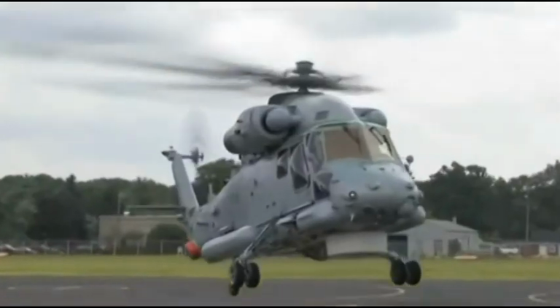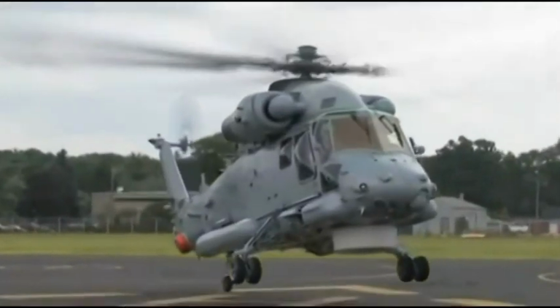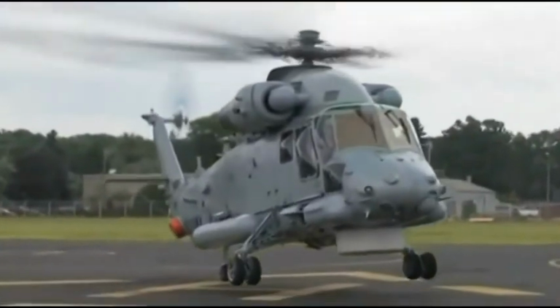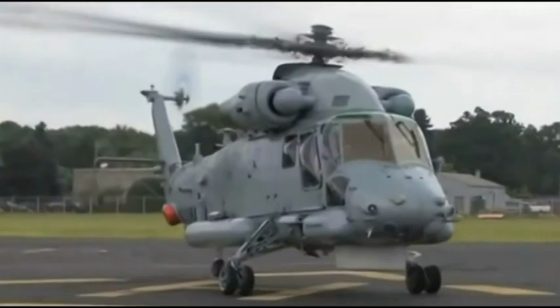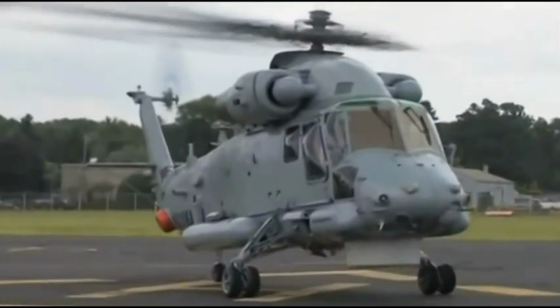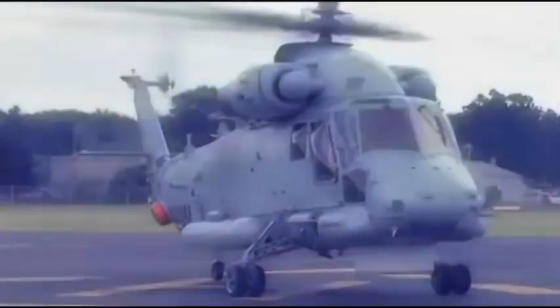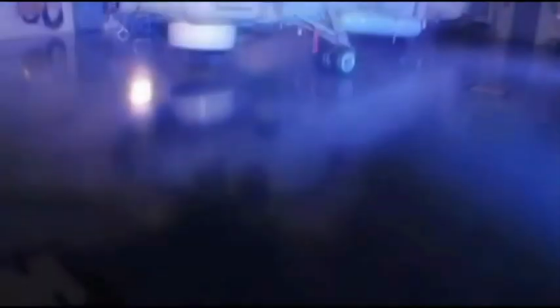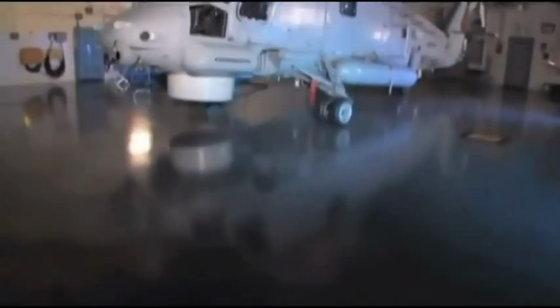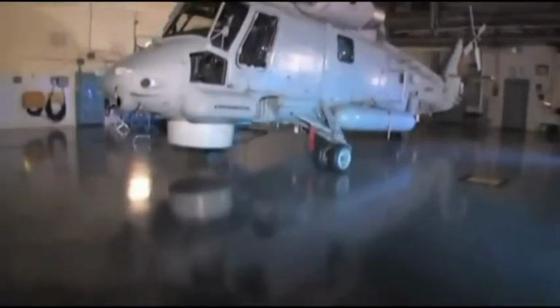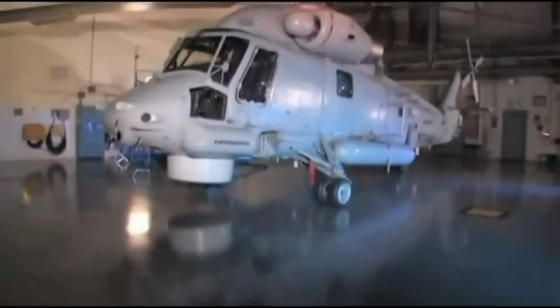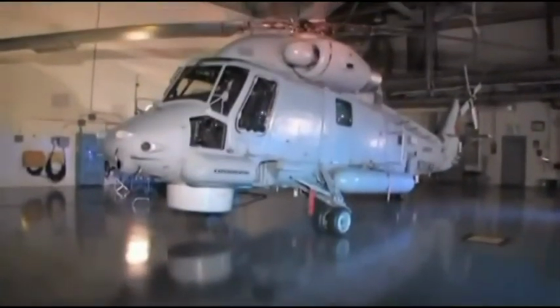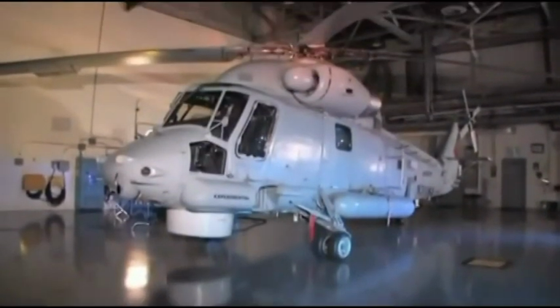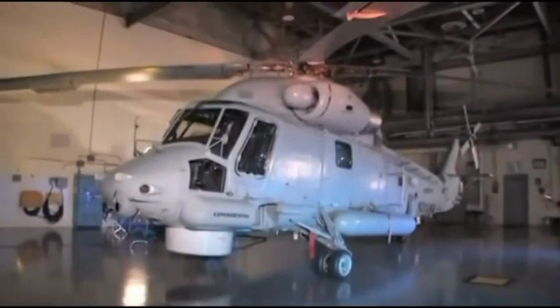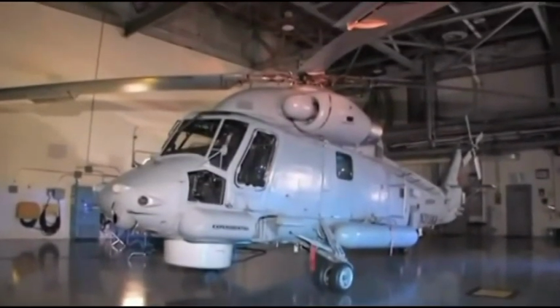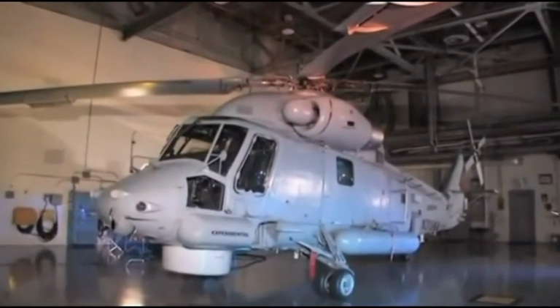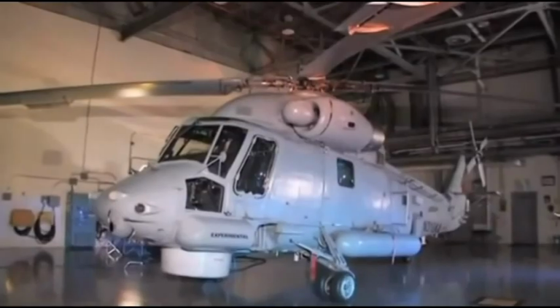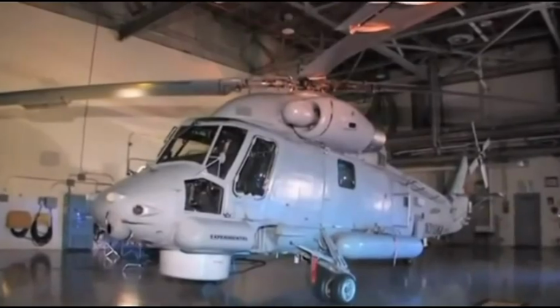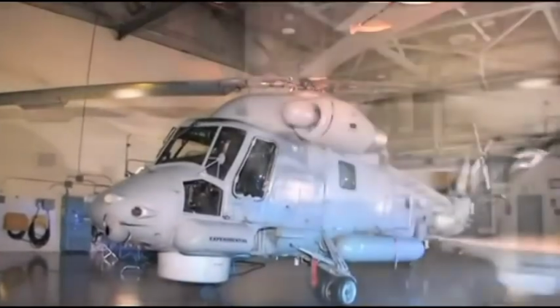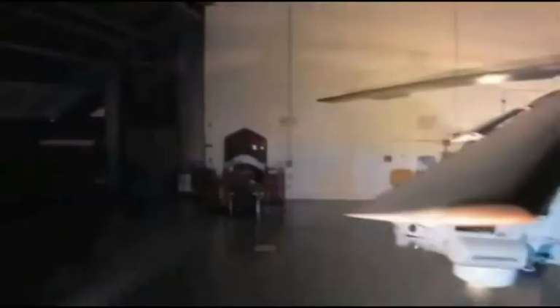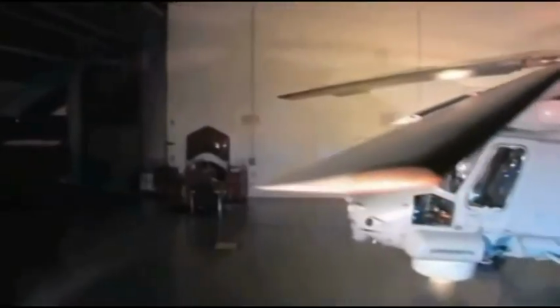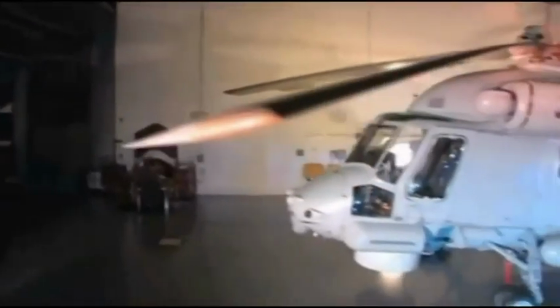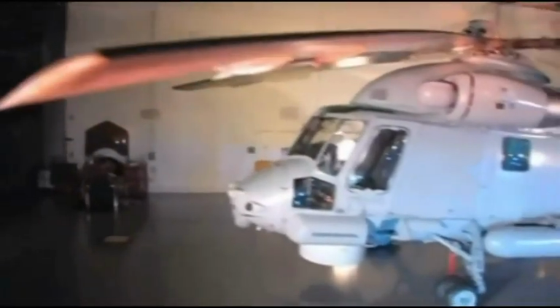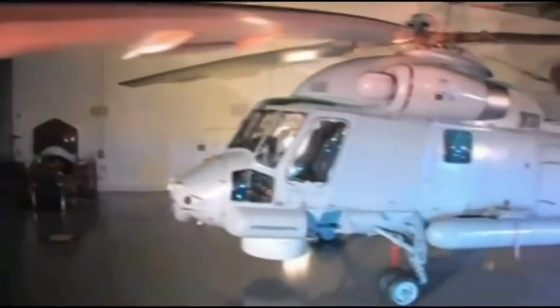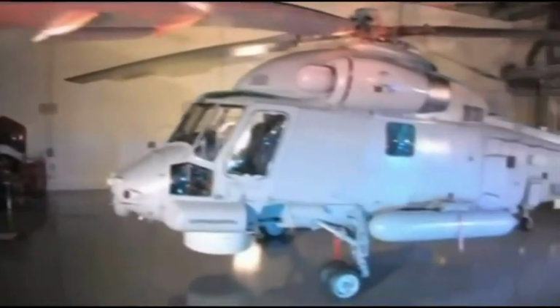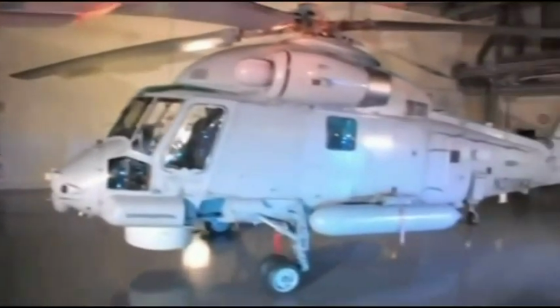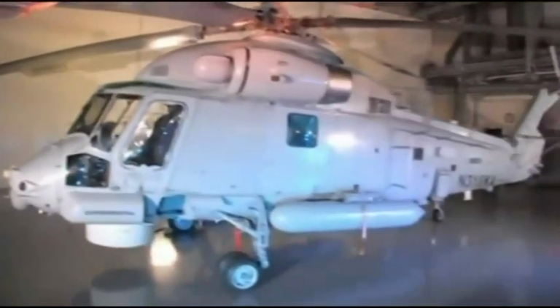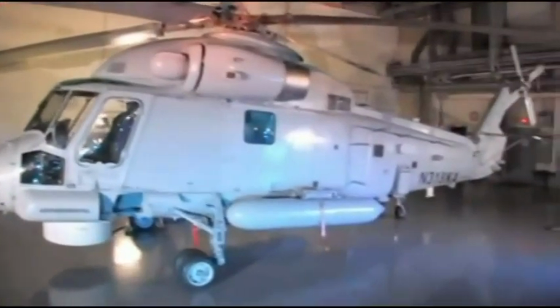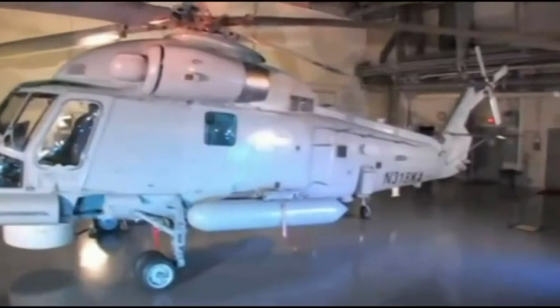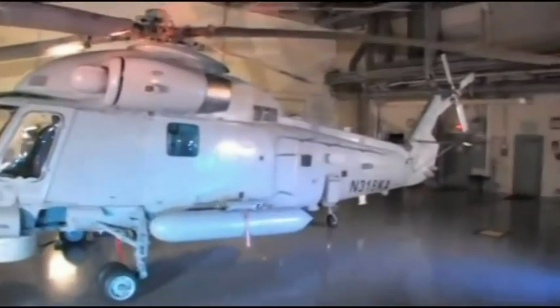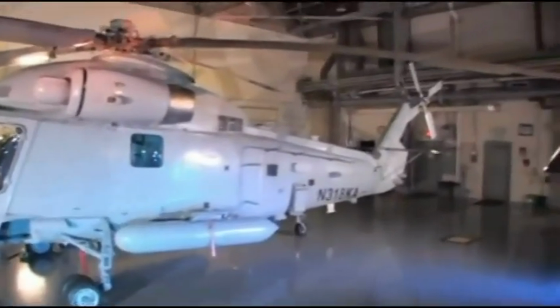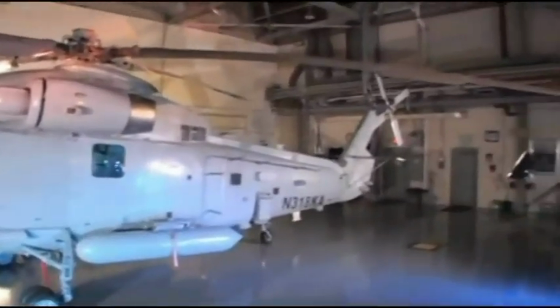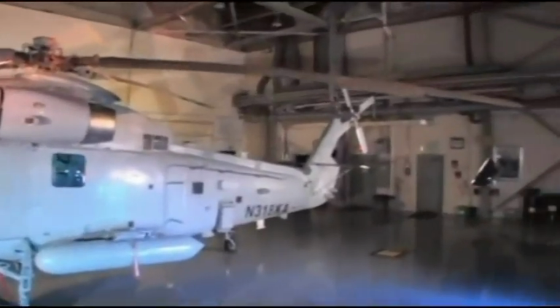Kaman Aerospace has the solution: the SH-2G Super Seasprite, the most advanced integrated maritime weapon system available today. A proven day, night and all weather multi-mission helicopter.